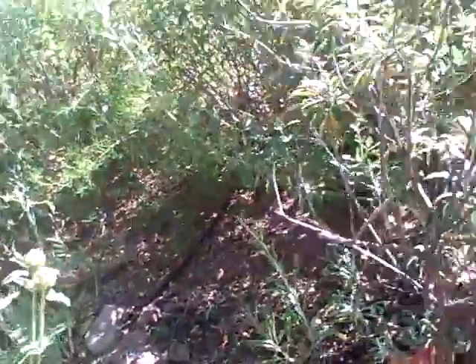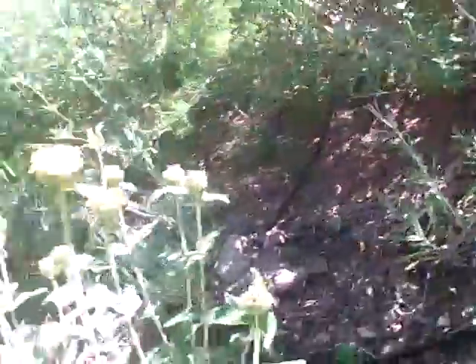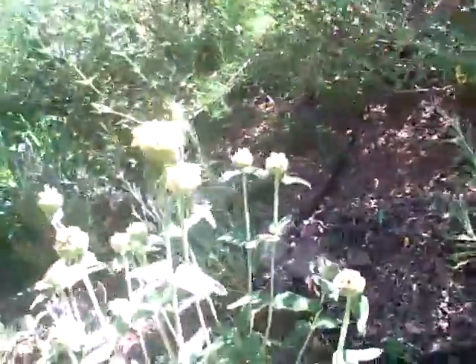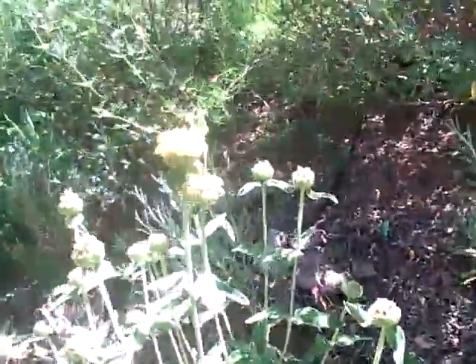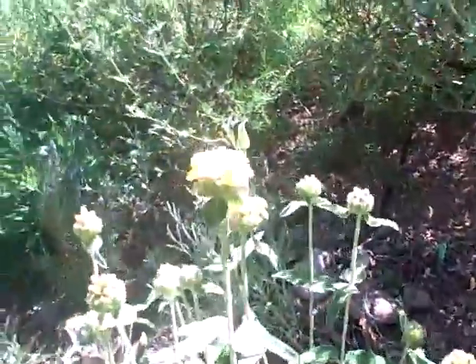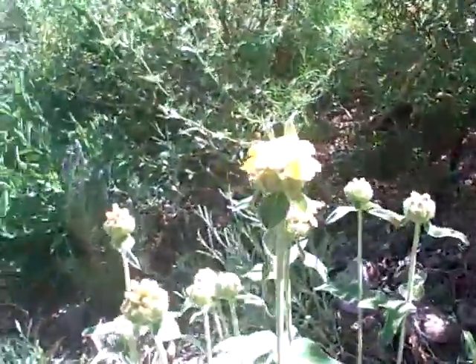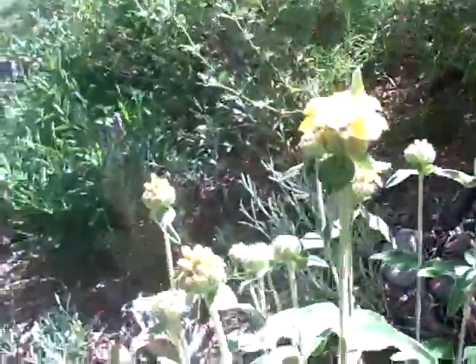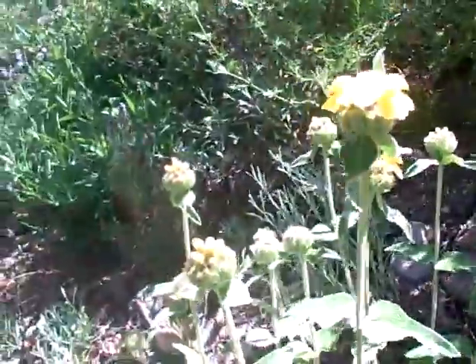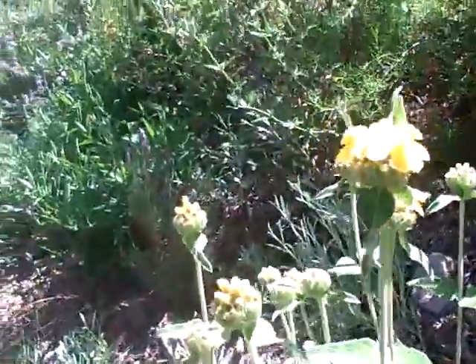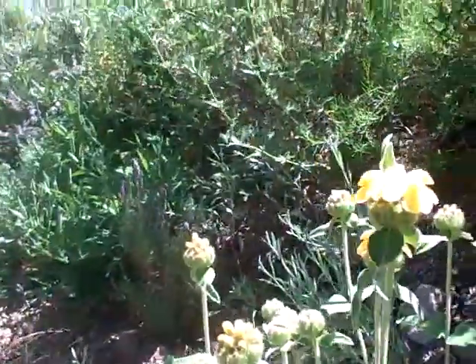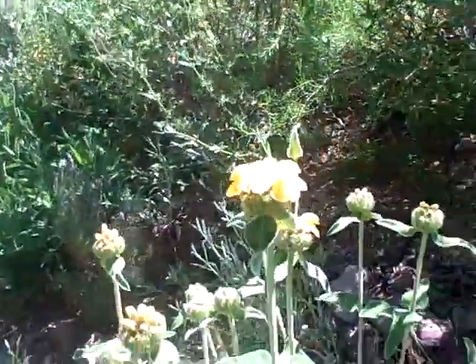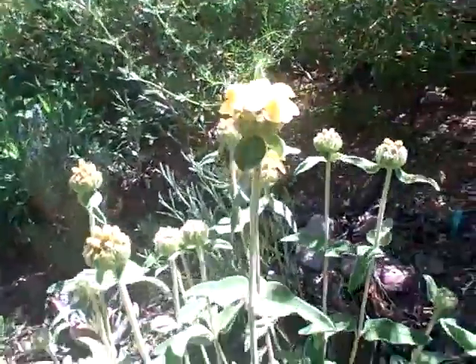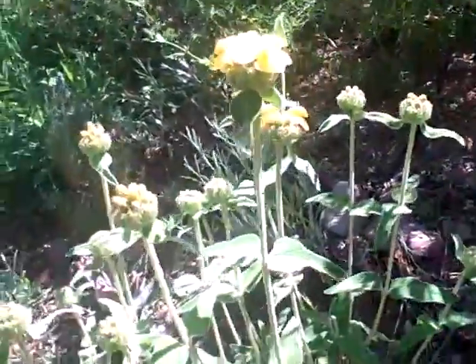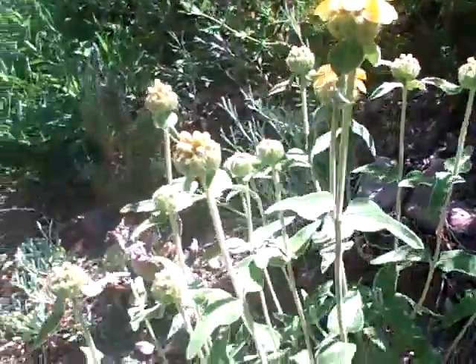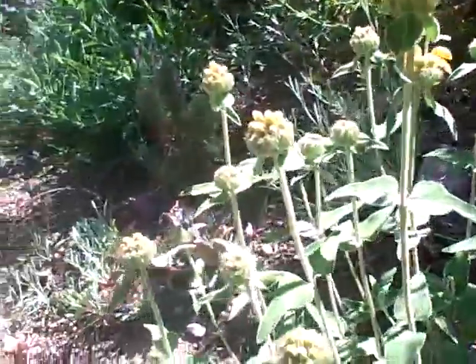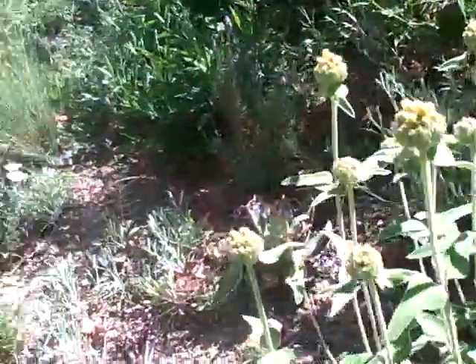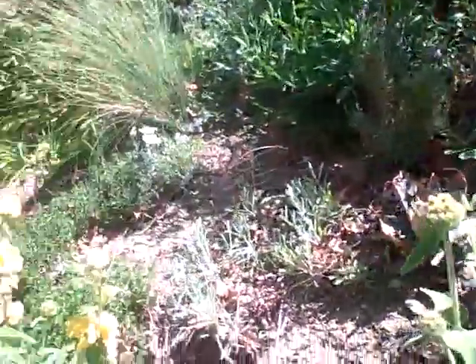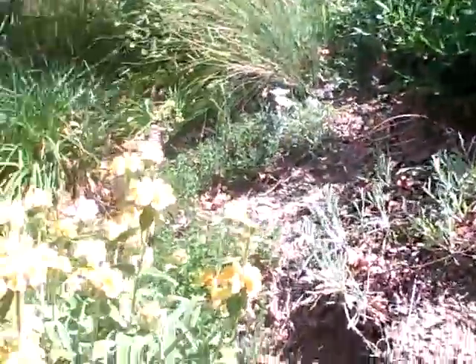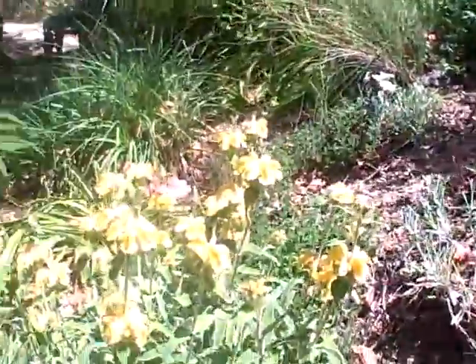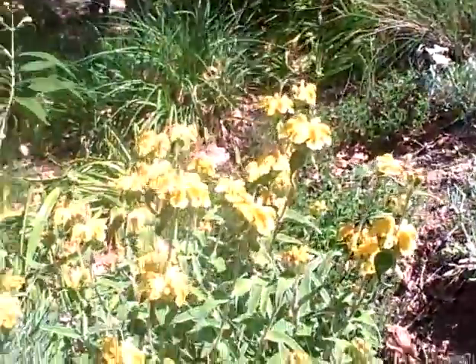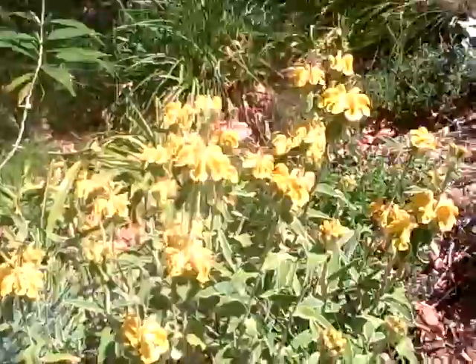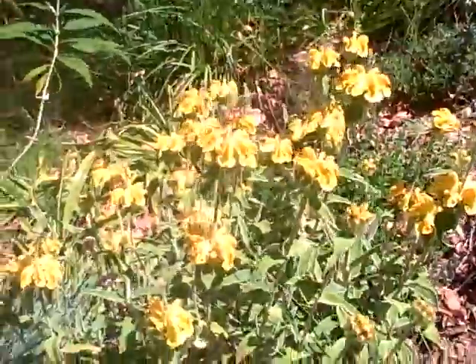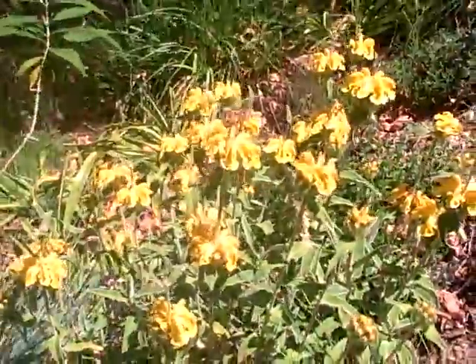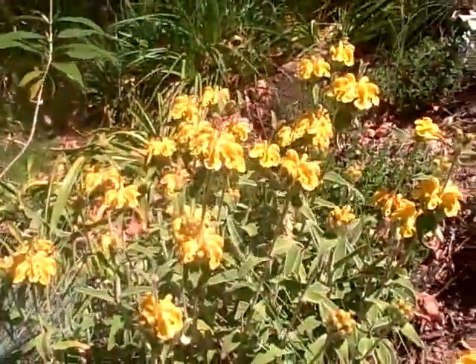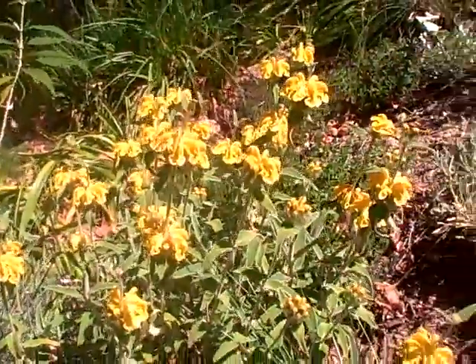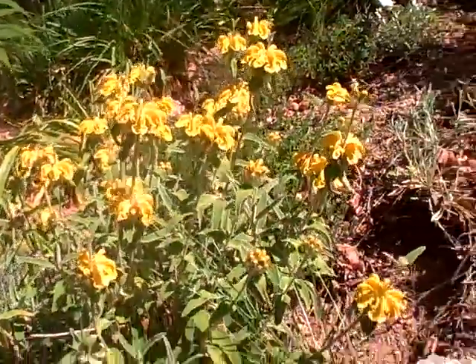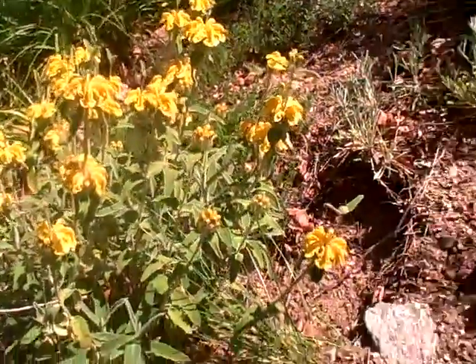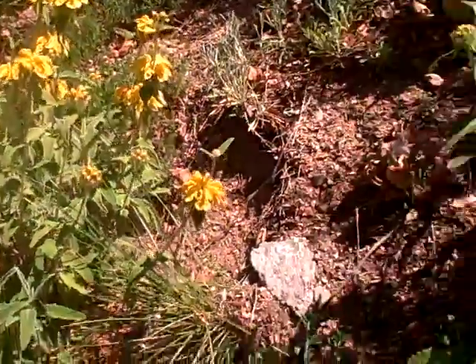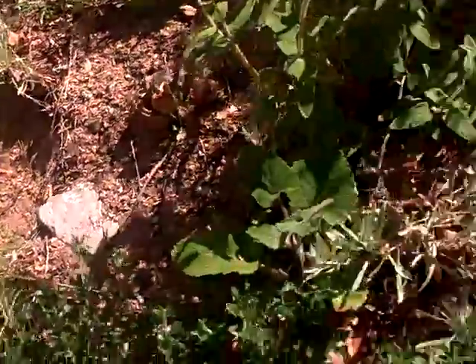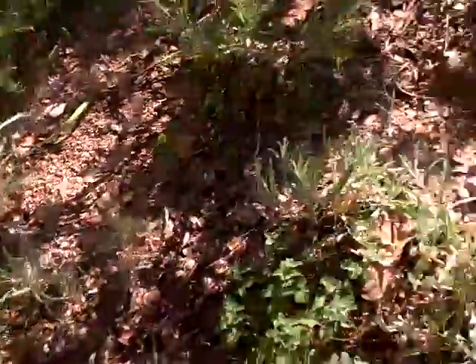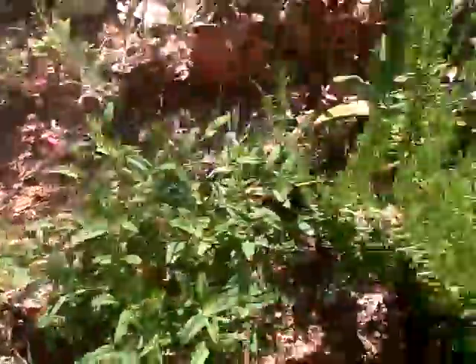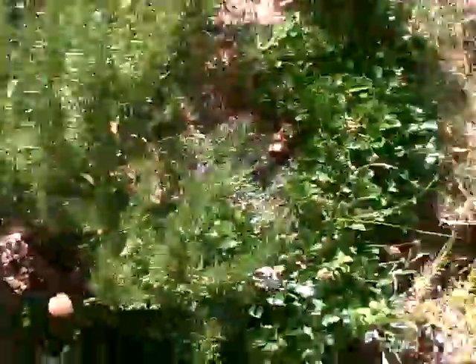And we have coming into bloom here some Jerusalem sage, which is not a sage — it's a phlomis. Great plants.